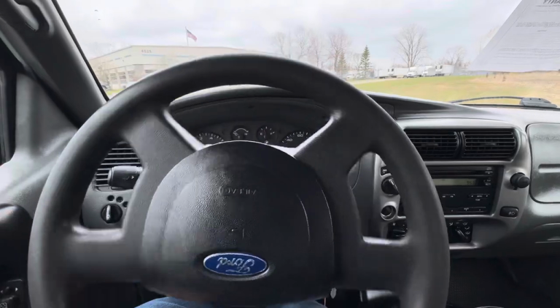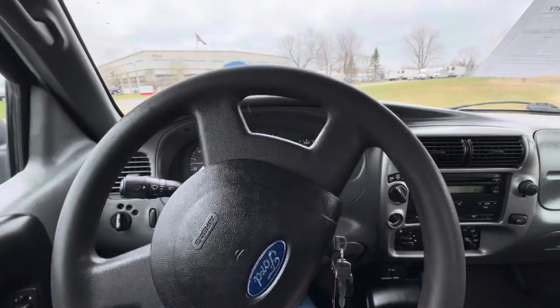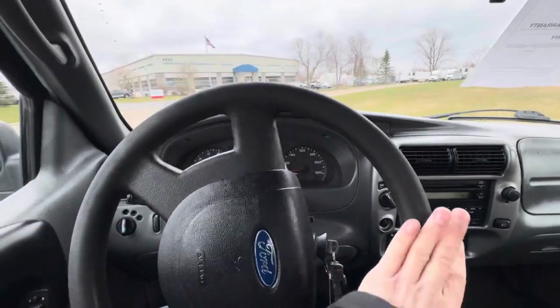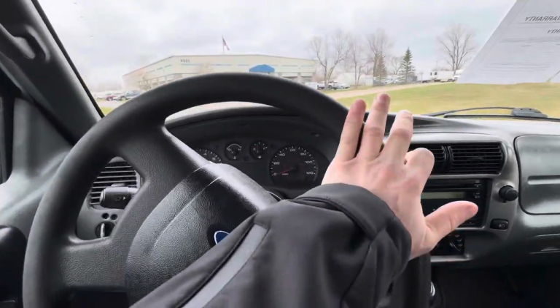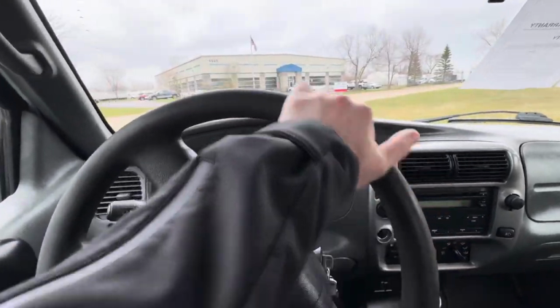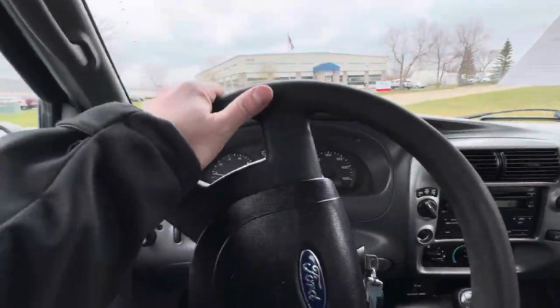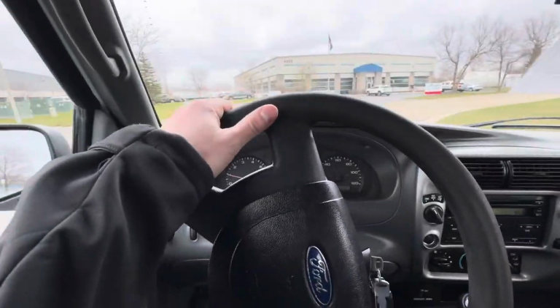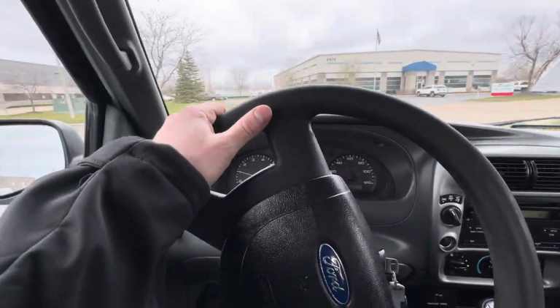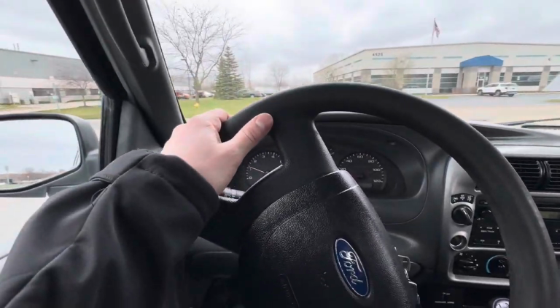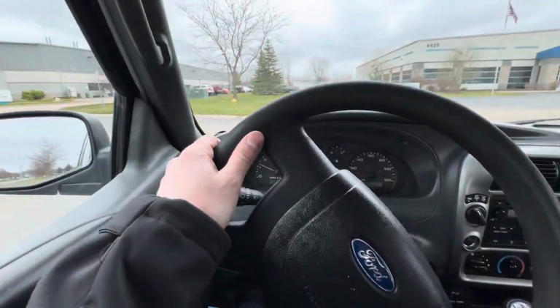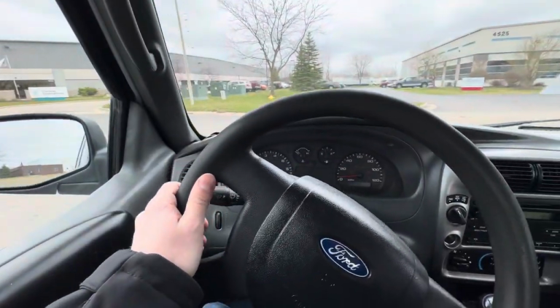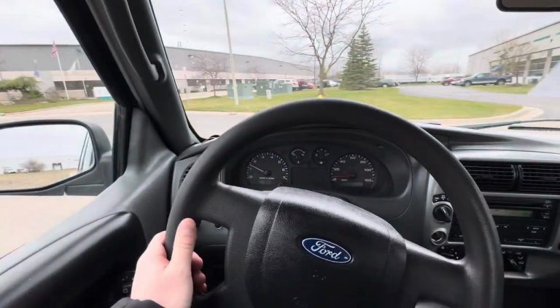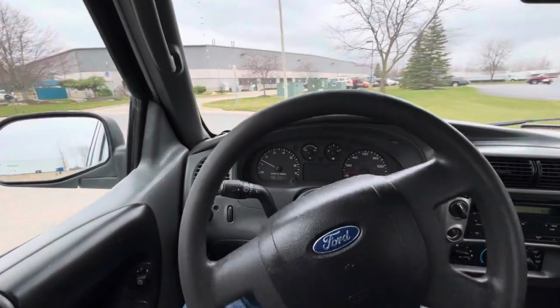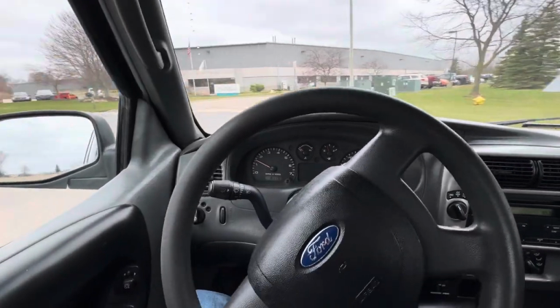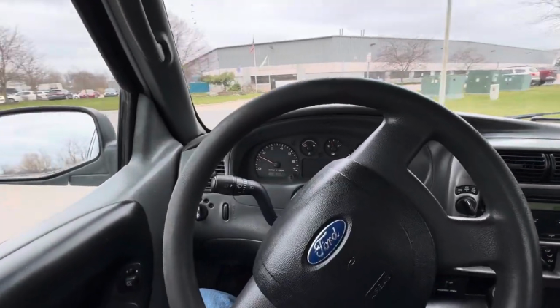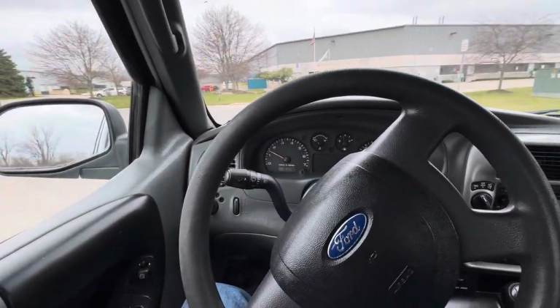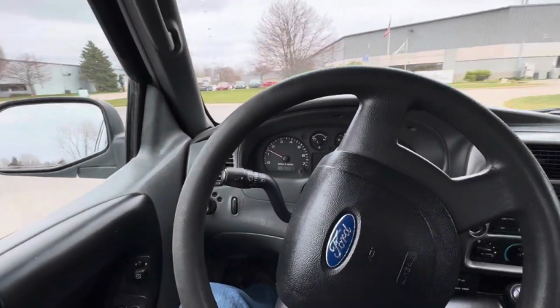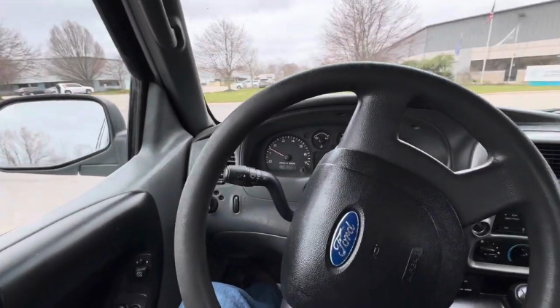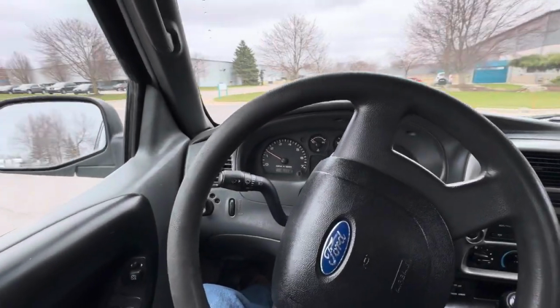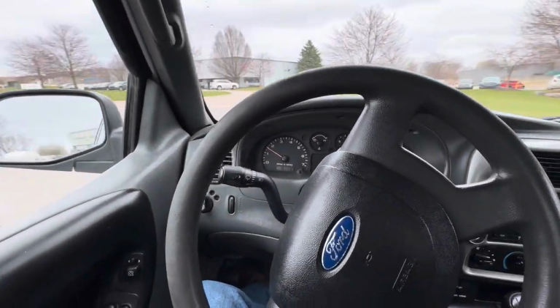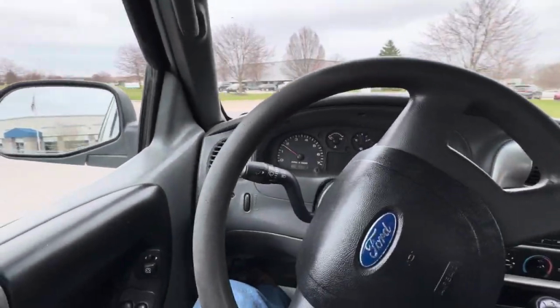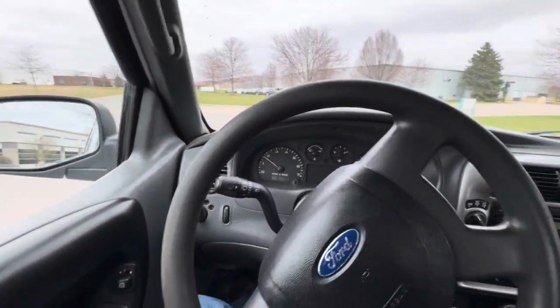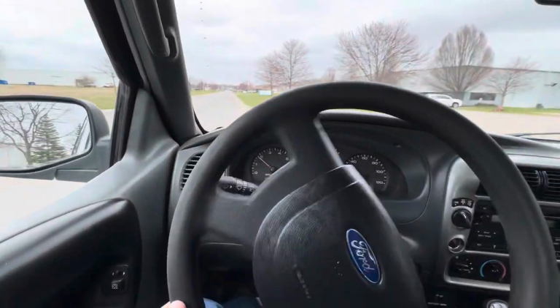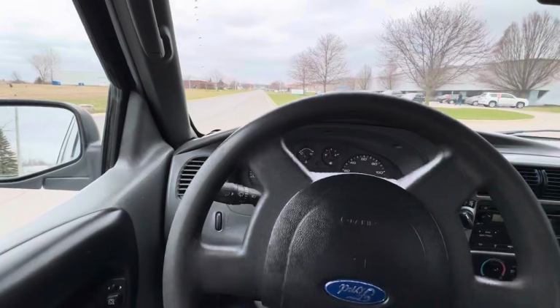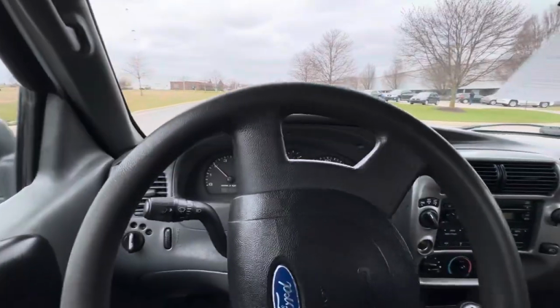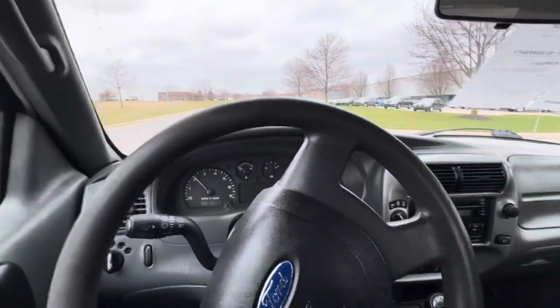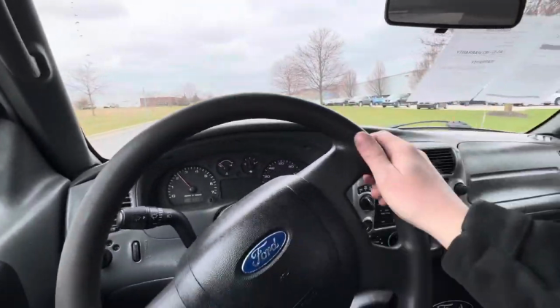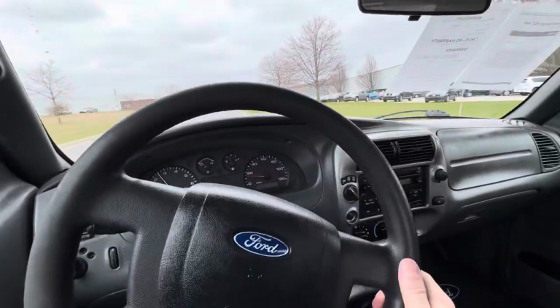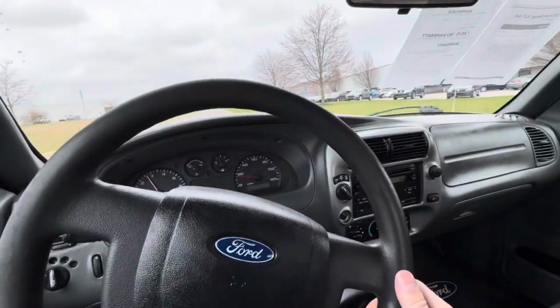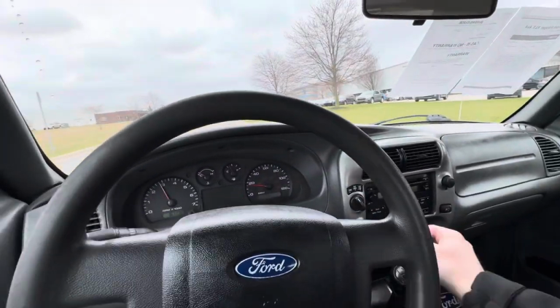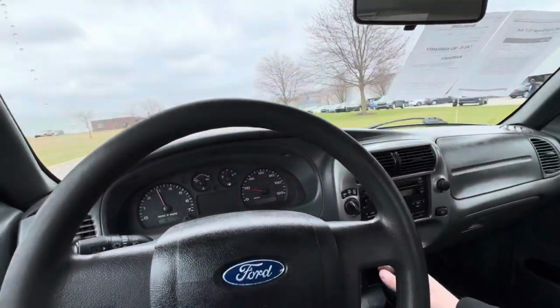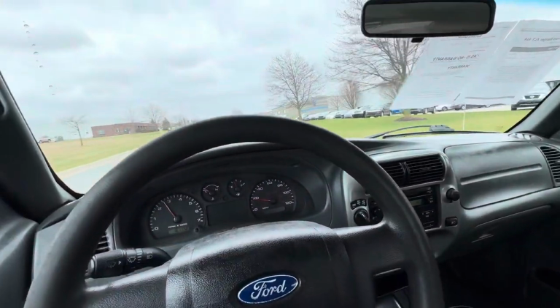The clutch is super grabby — grabs about halfway up. Feels like it's been replaced, which at this many miles would make sense. 5-speed manual, which is awesome as well.